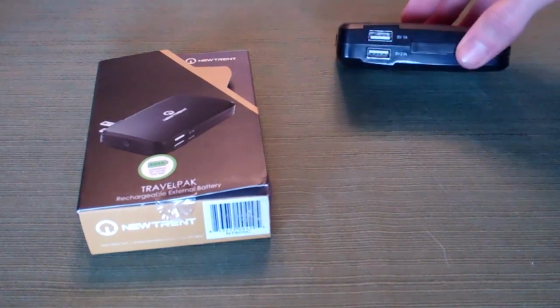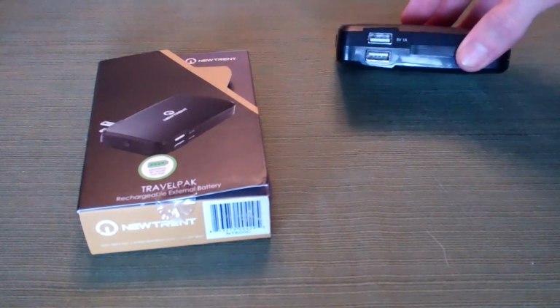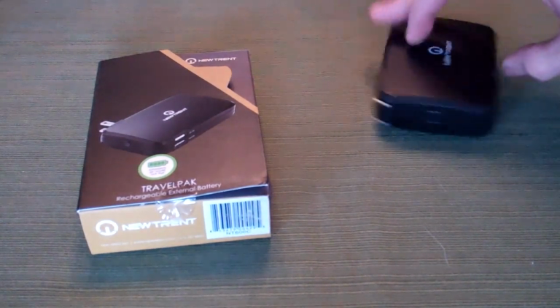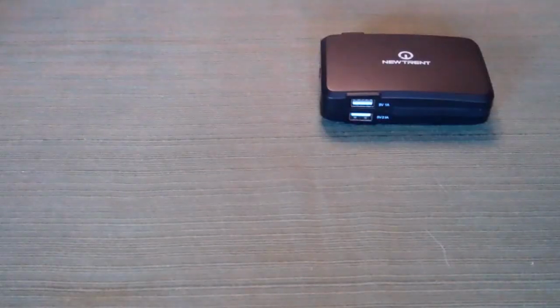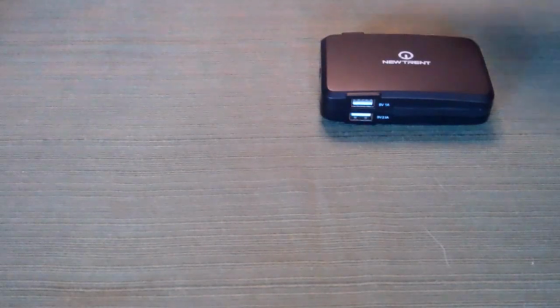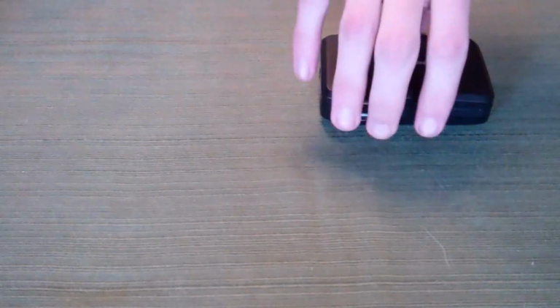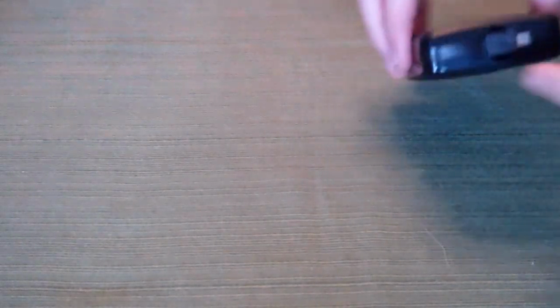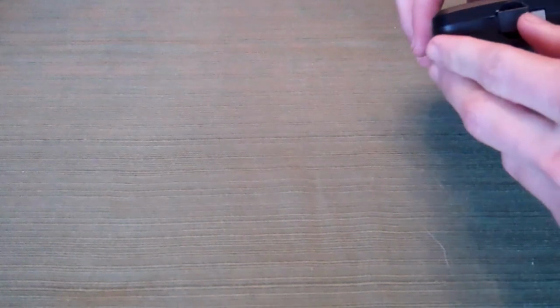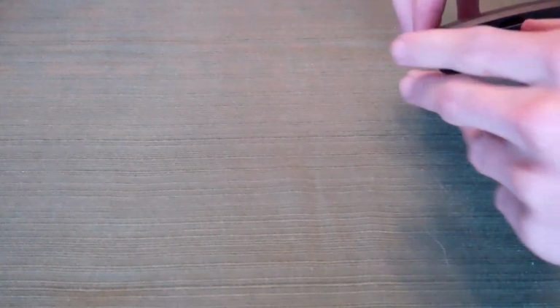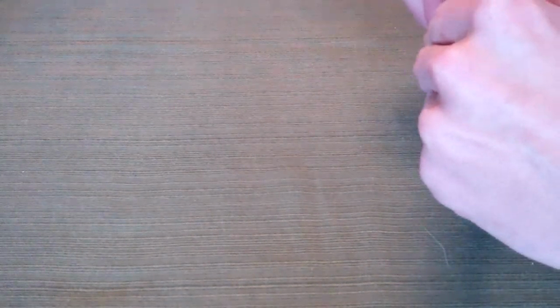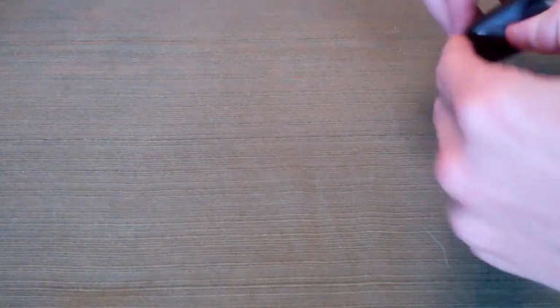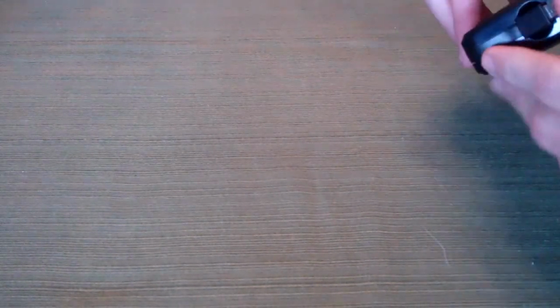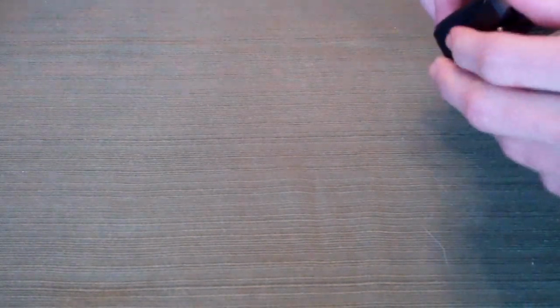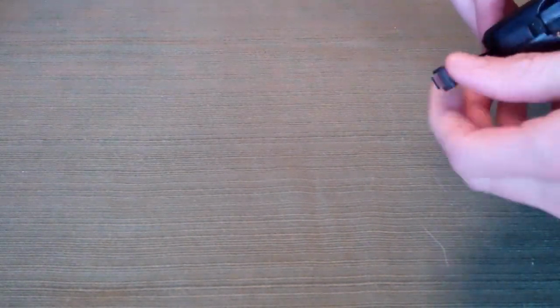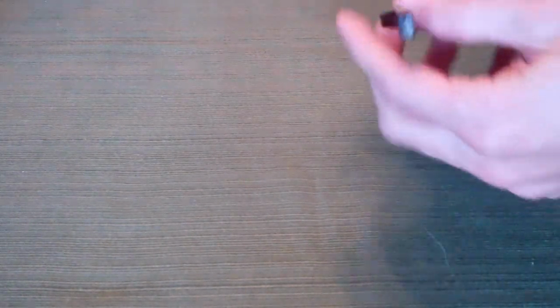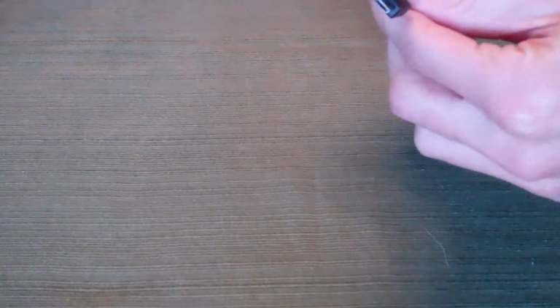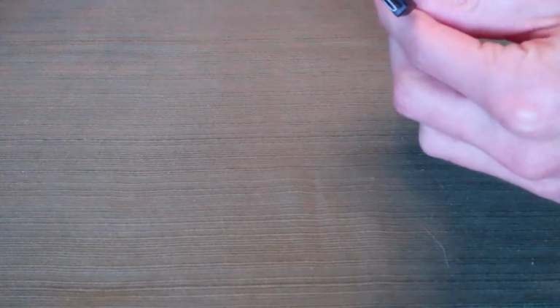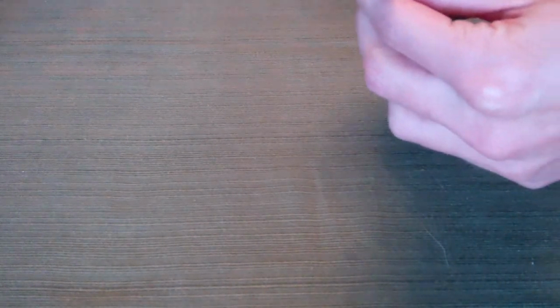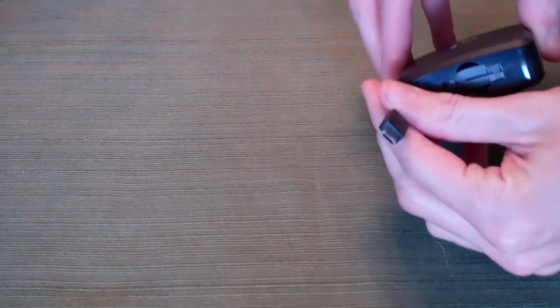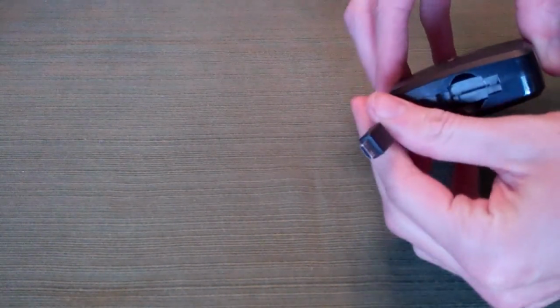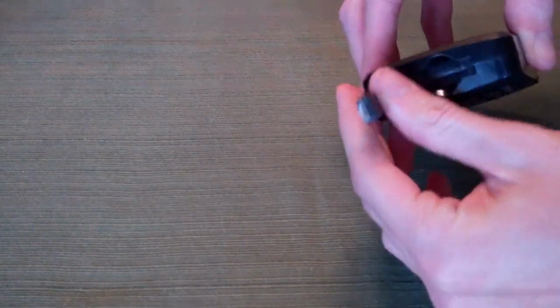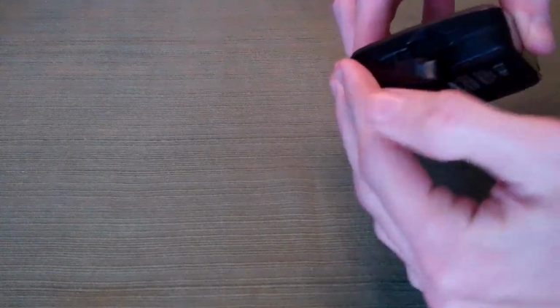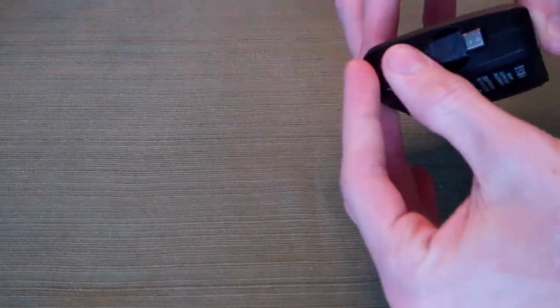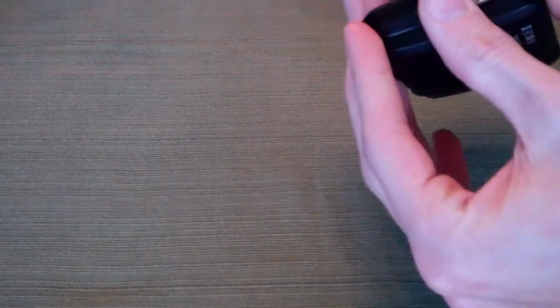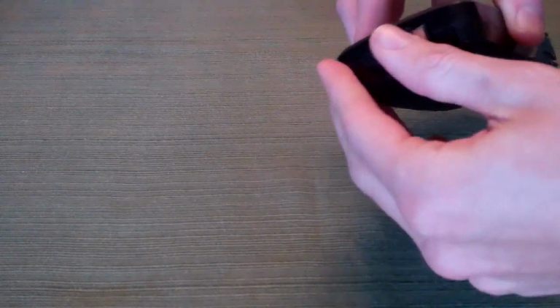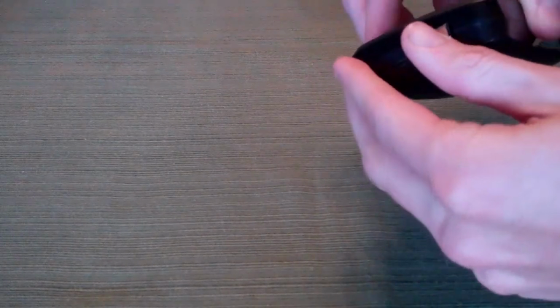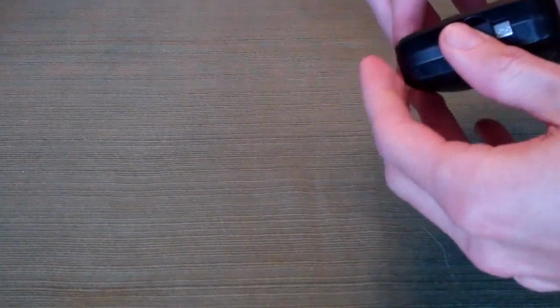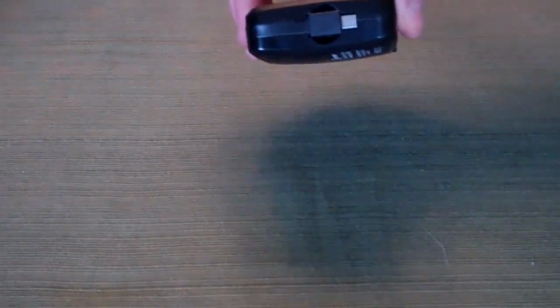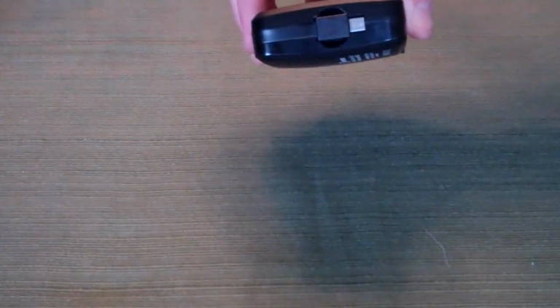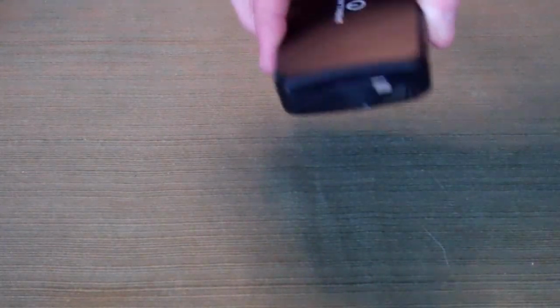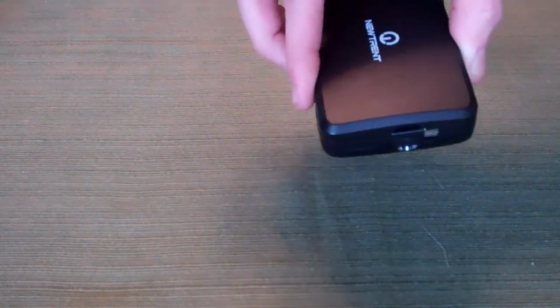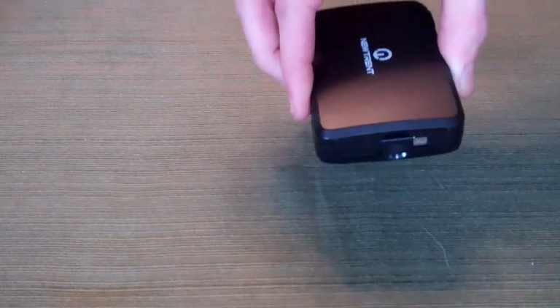There are two USB out ports, and there's also a micro USB built-in right here on the side, so if your phone happens to charge using this, you won't even need a separate cable to plug in. It snaps right there on the side and doesn't even add any weight or bulk.